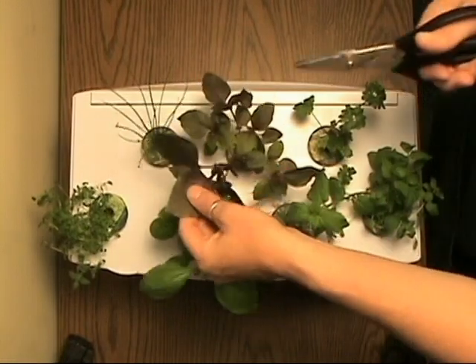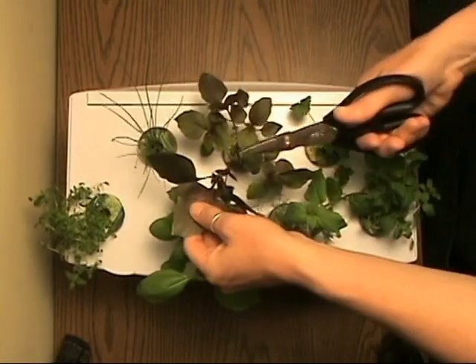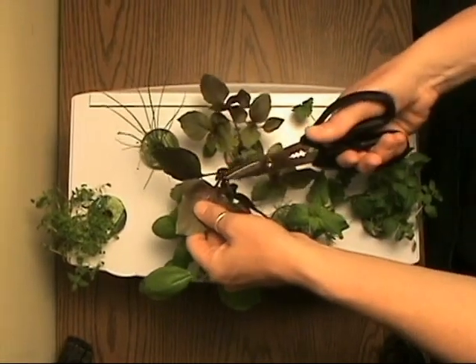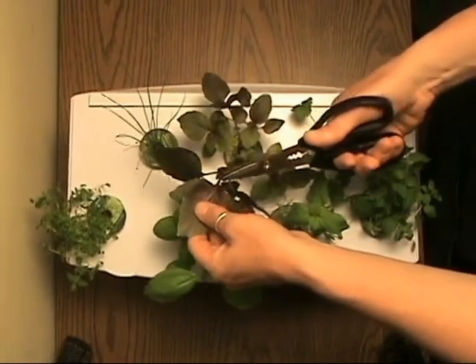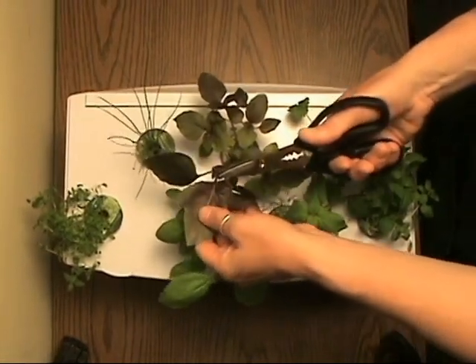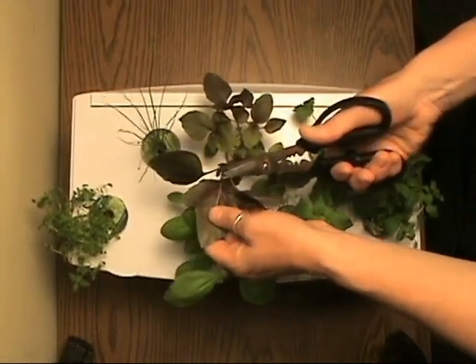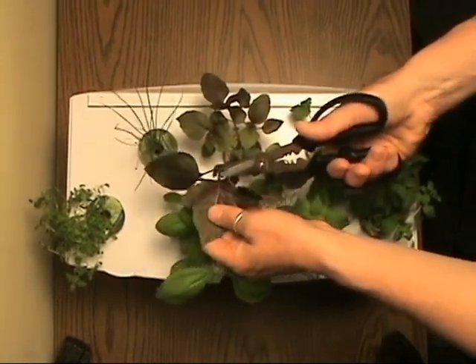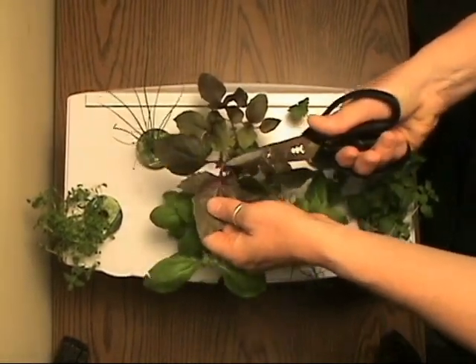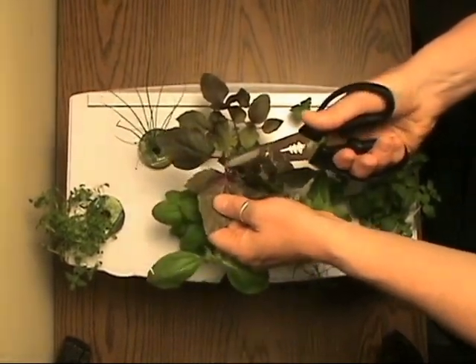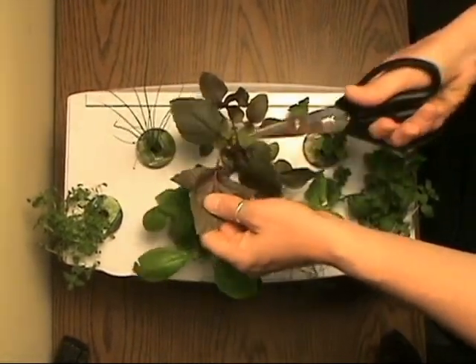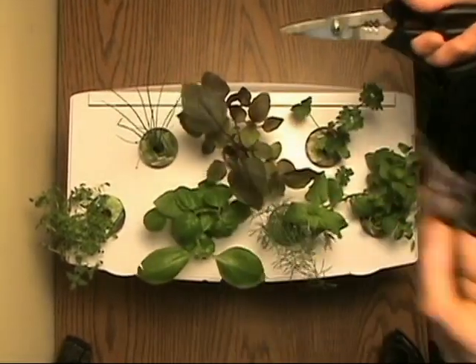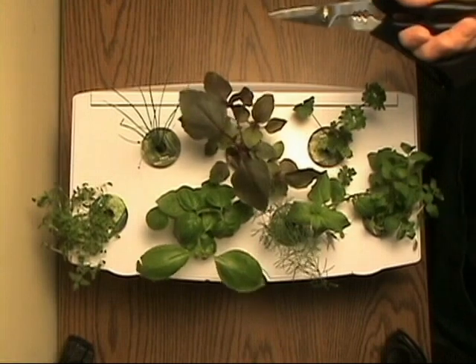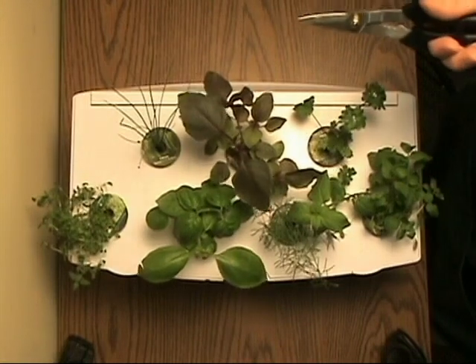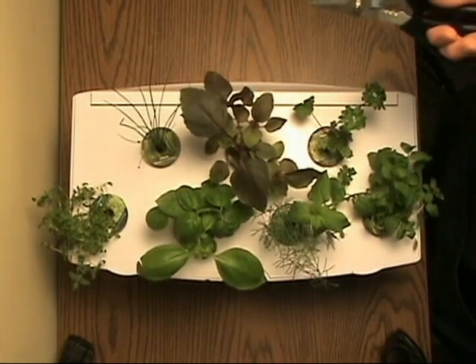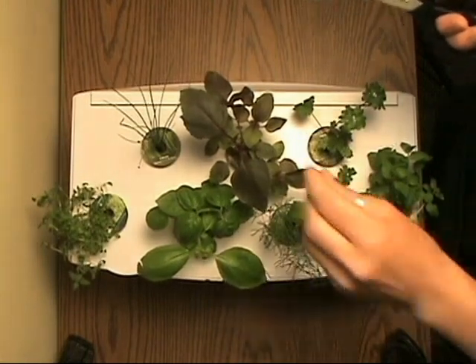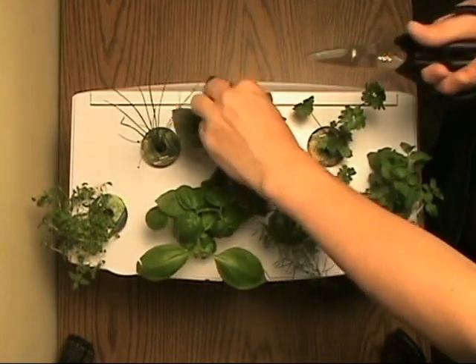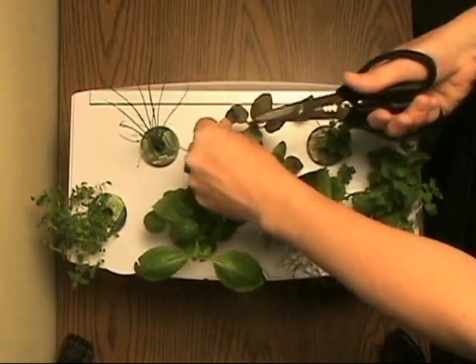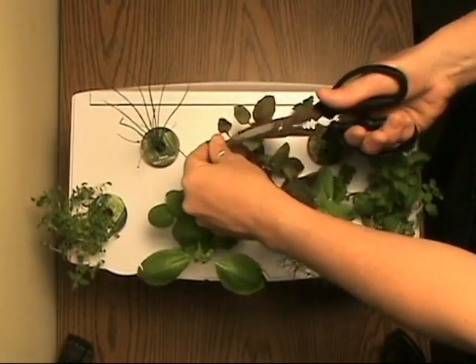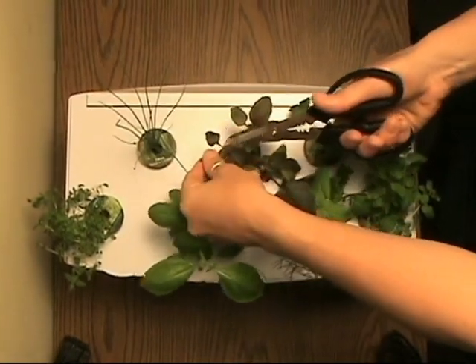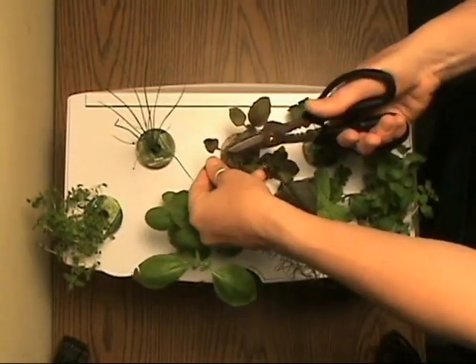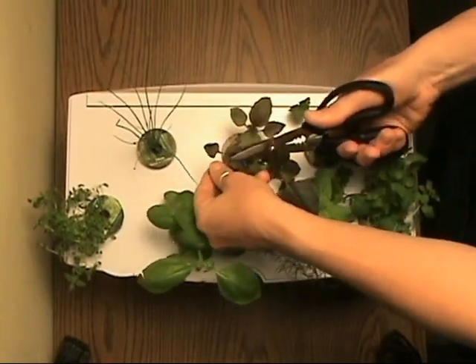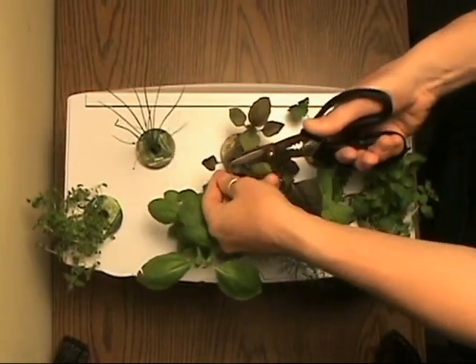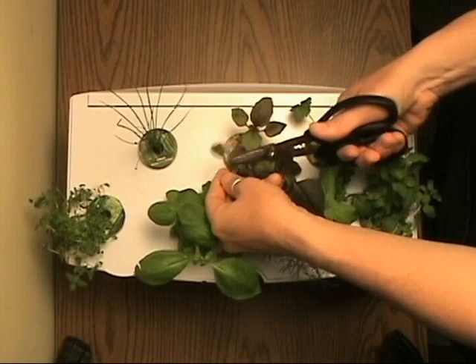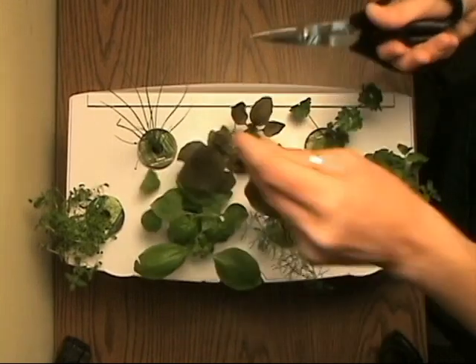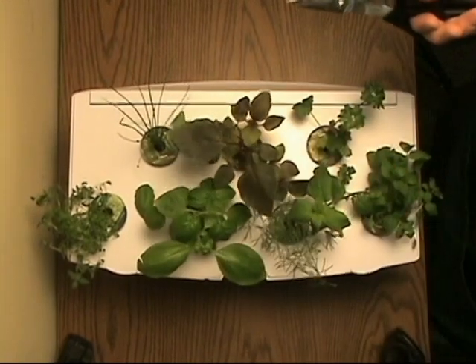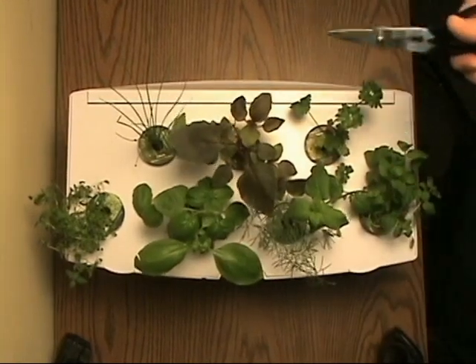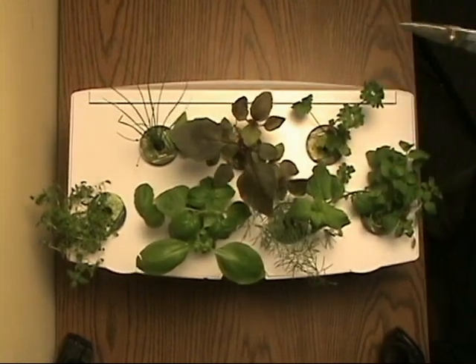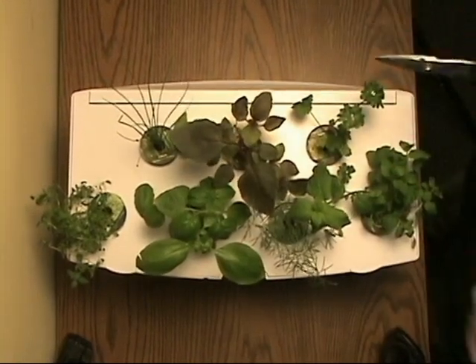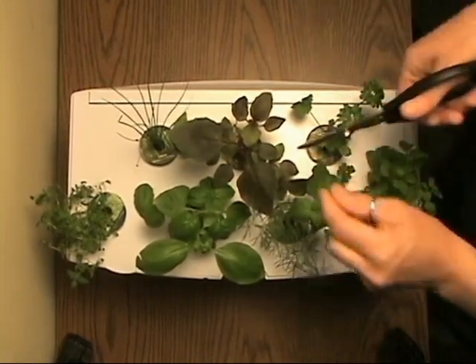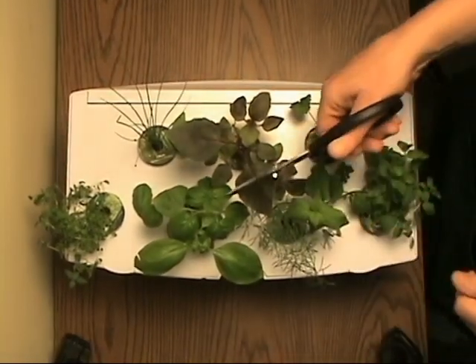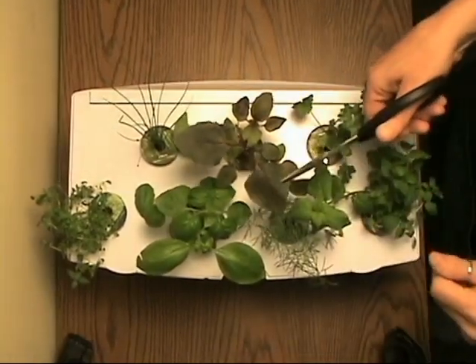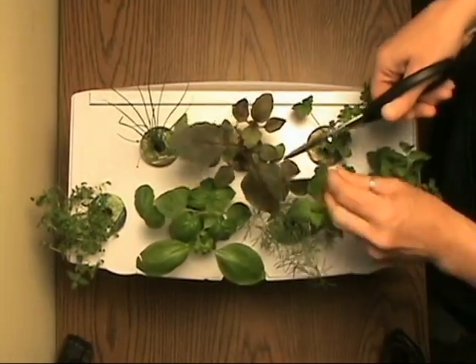Here's Red Reuben basil. We're taking that newest growth at the third leaf joint. Let's also look around and see where this plant might be blocking light to some of the surrounding plants. See here? It's blocking light to the dill.